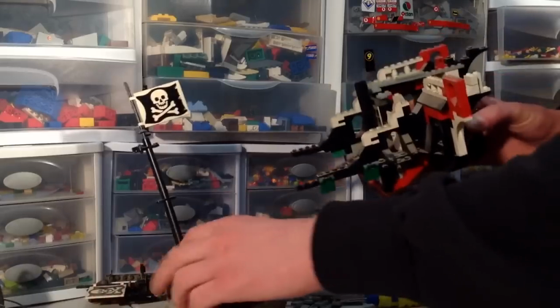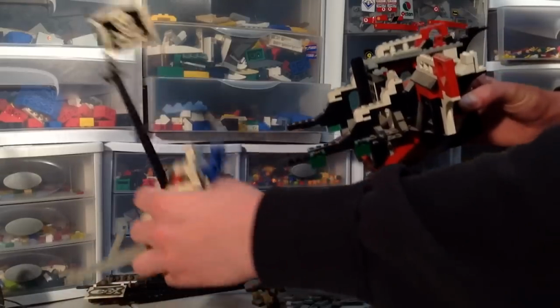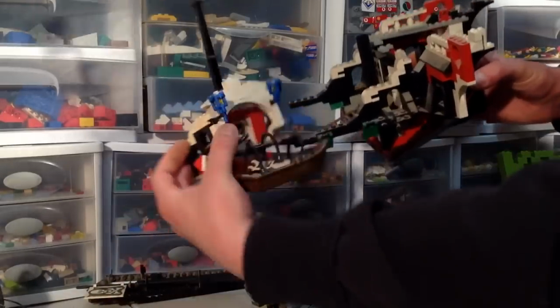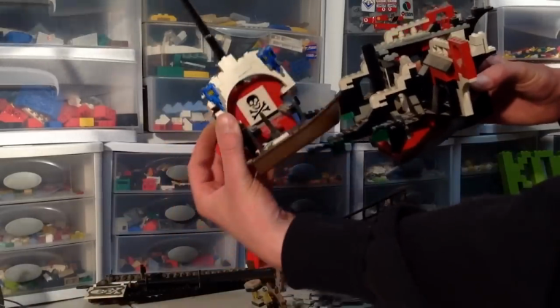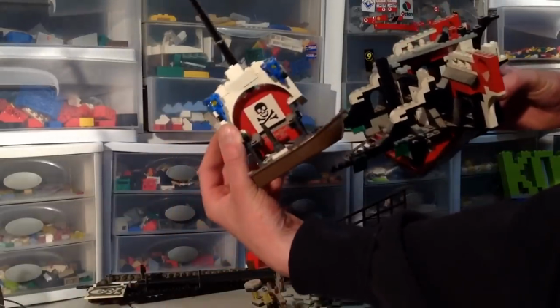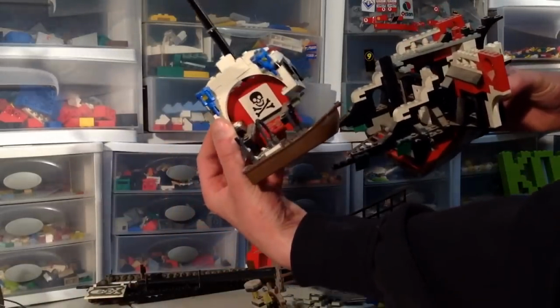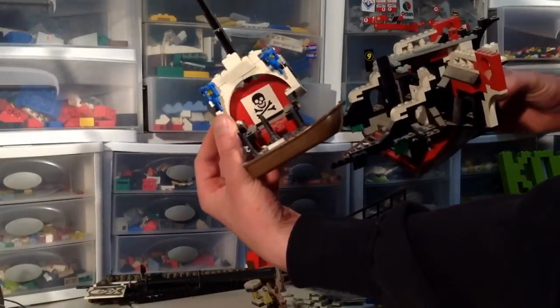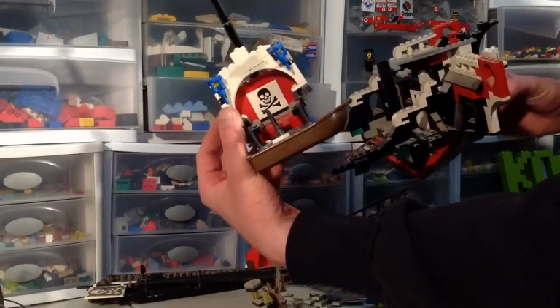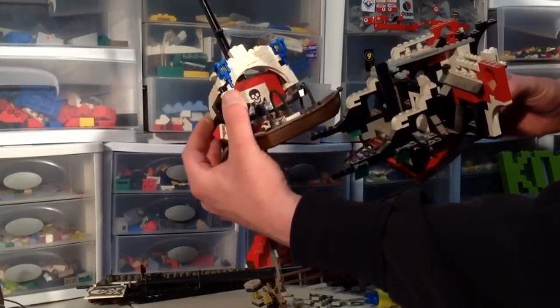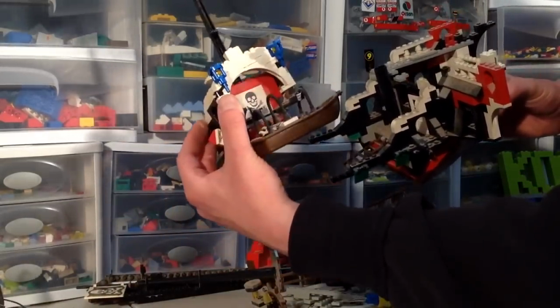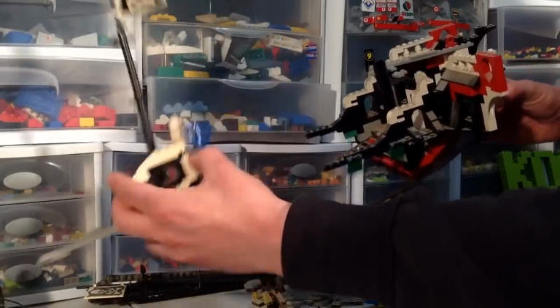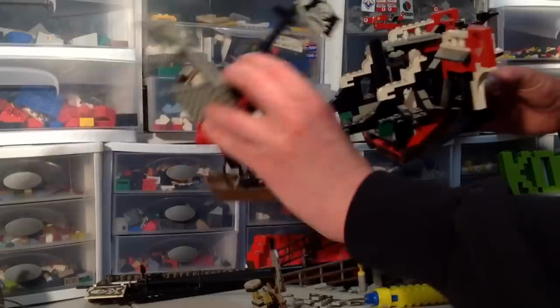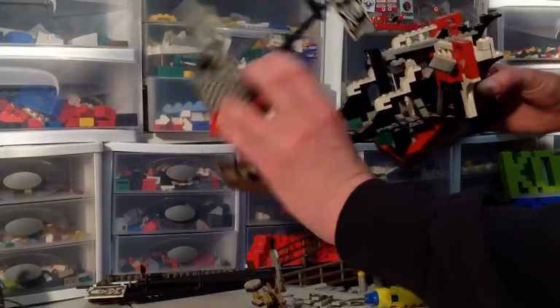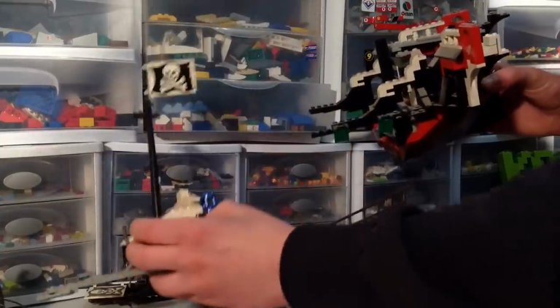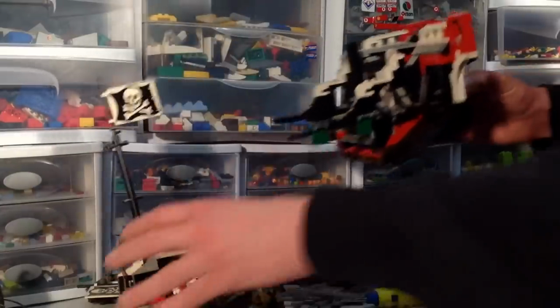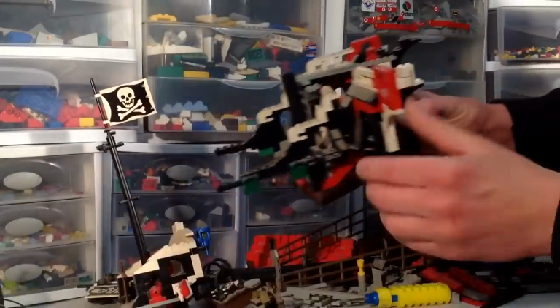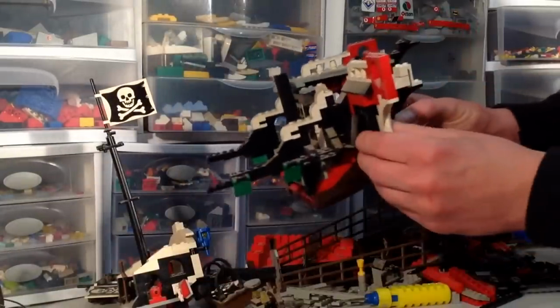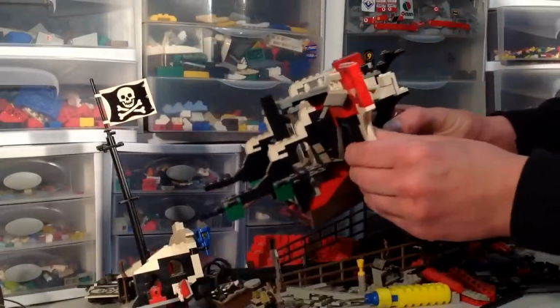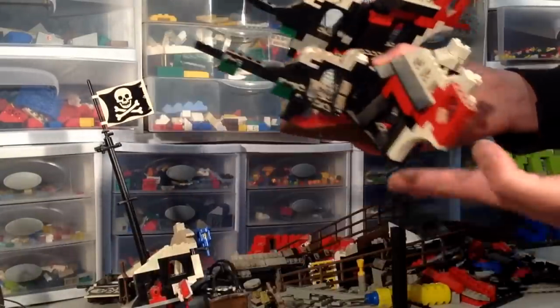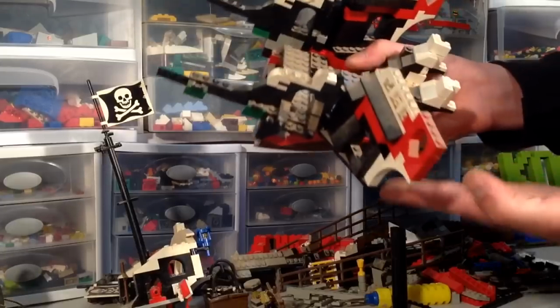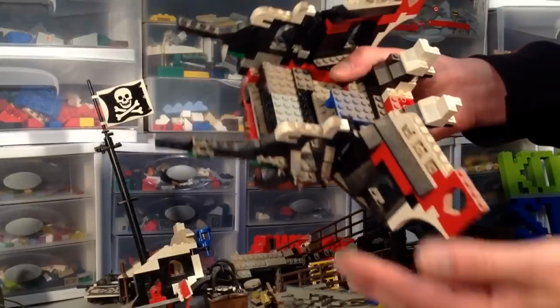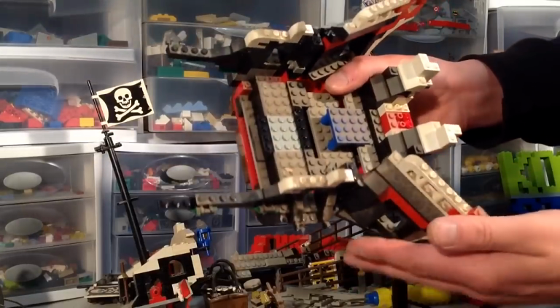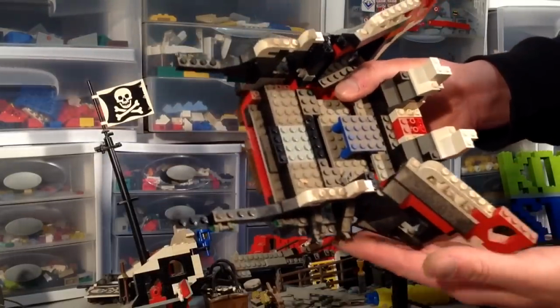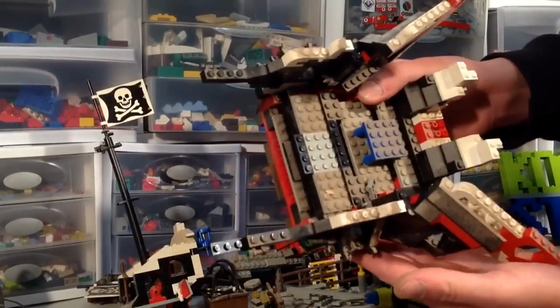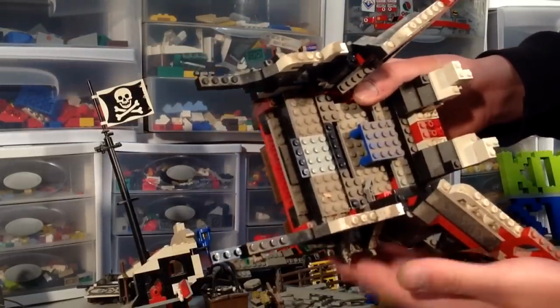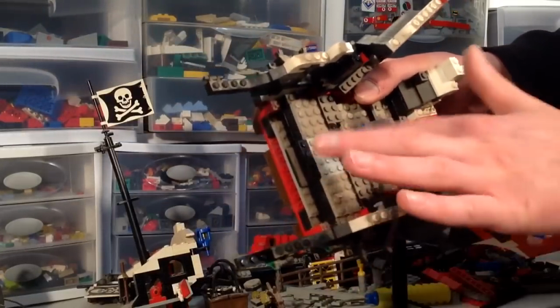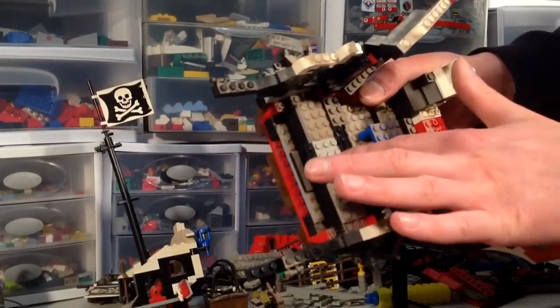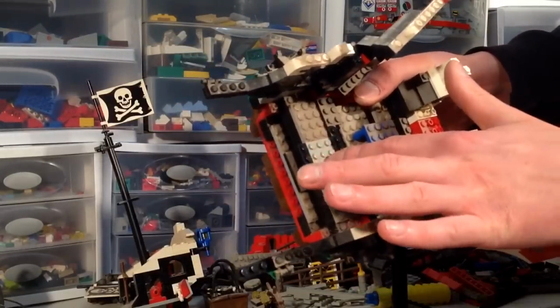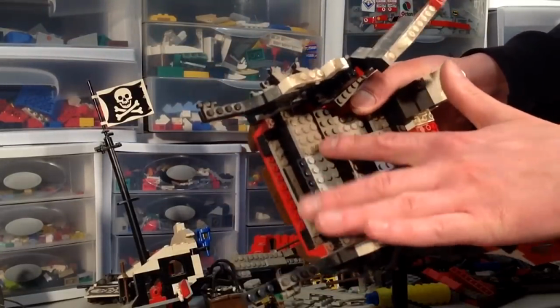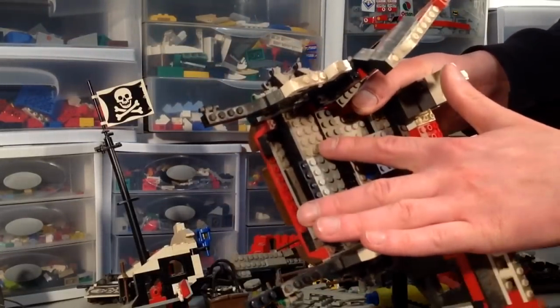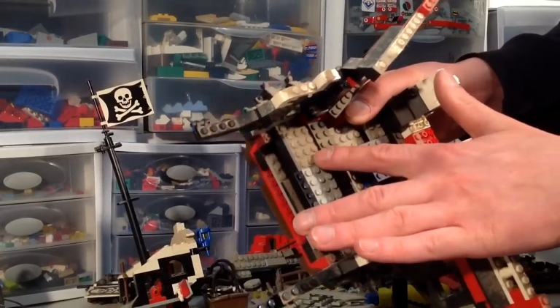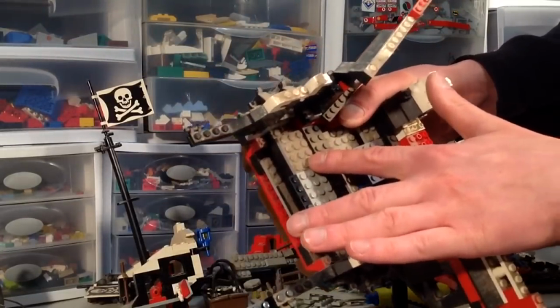I like the skull and crossbones brick in the back — it looks like a printed element. You don't see that very often. Here's another great example of just how dirty it was. That piece is totally clean; this one is dirty. Wow.